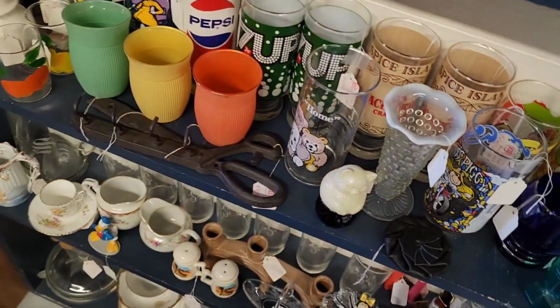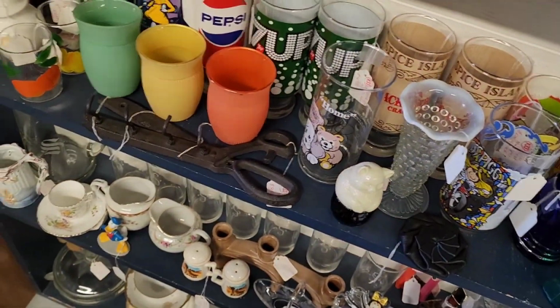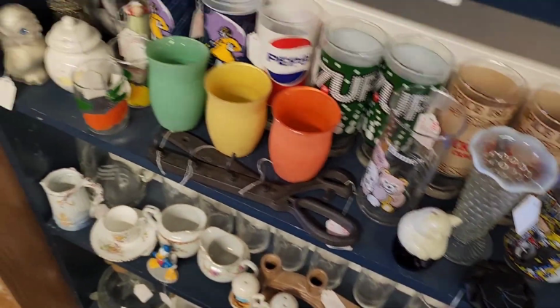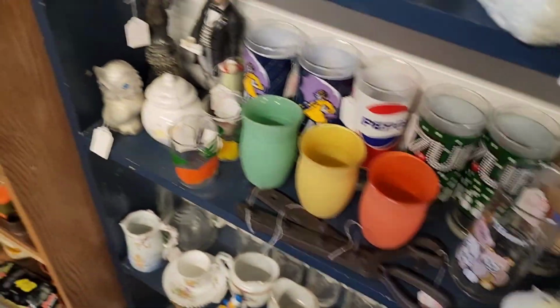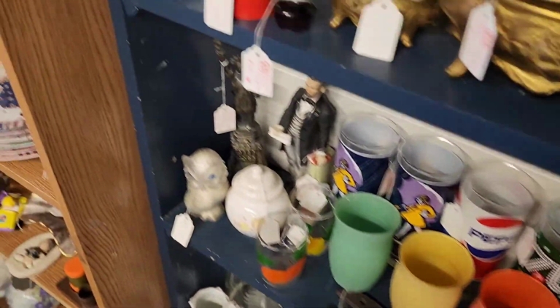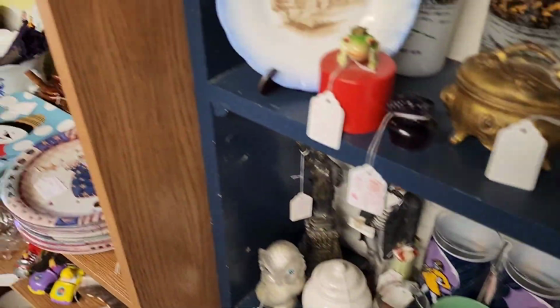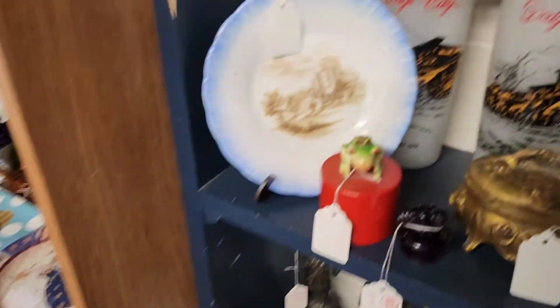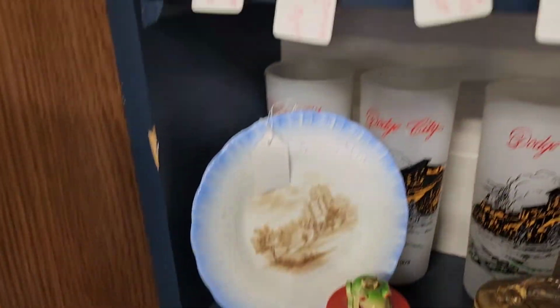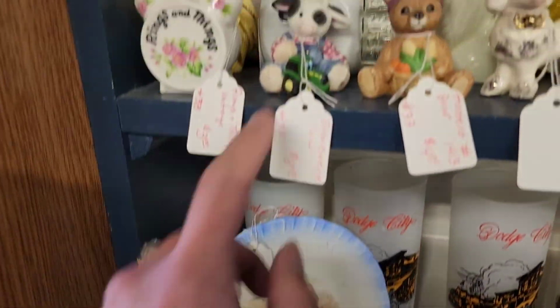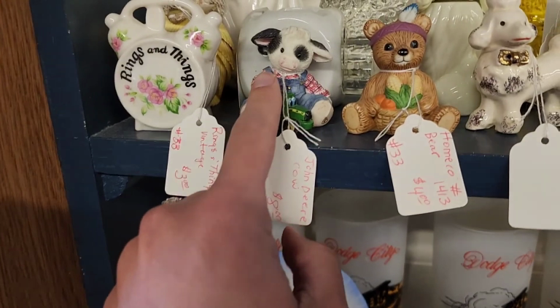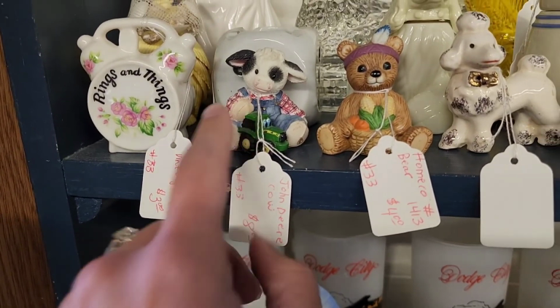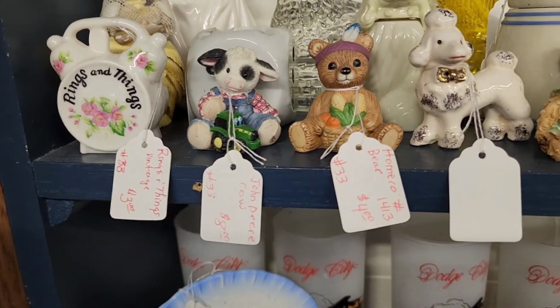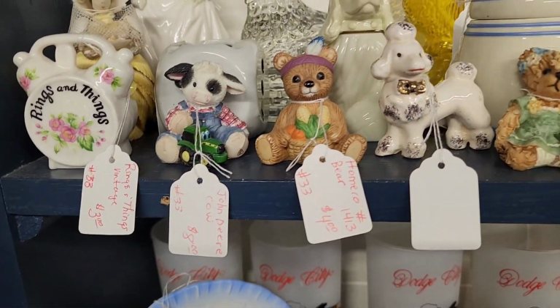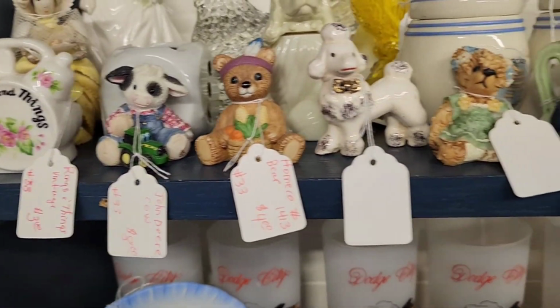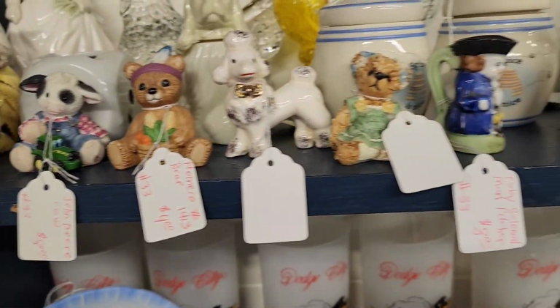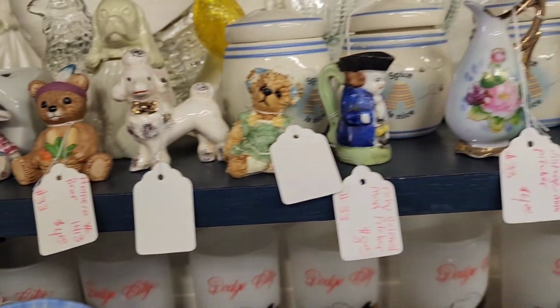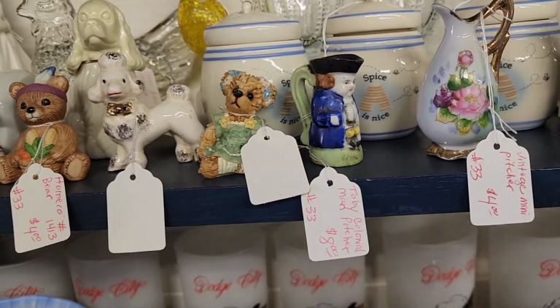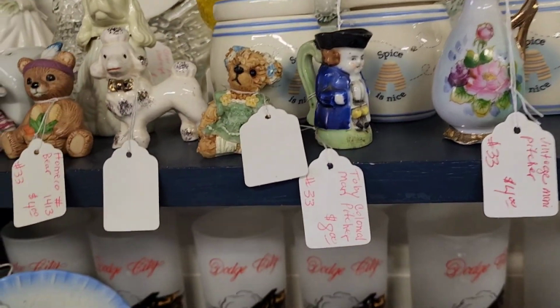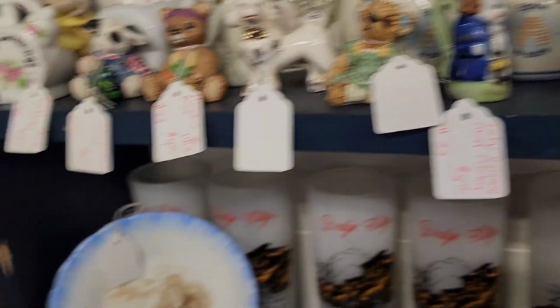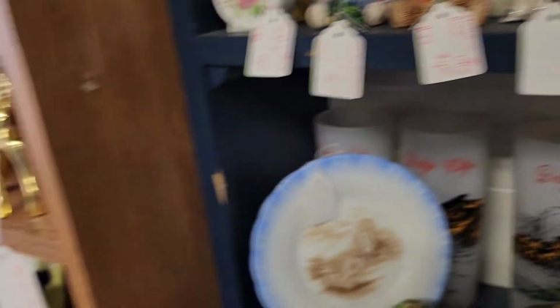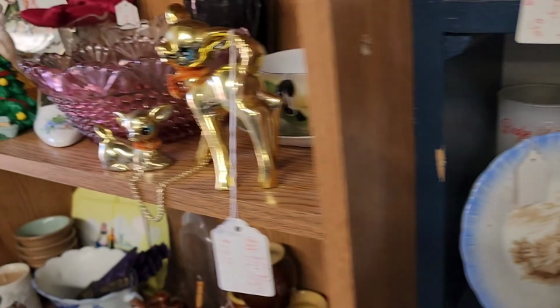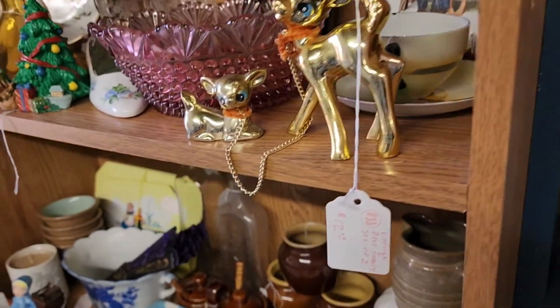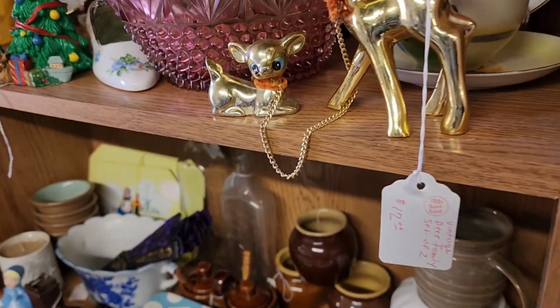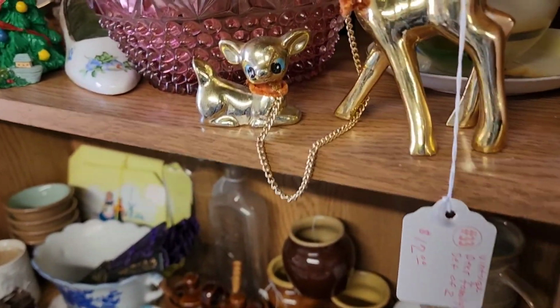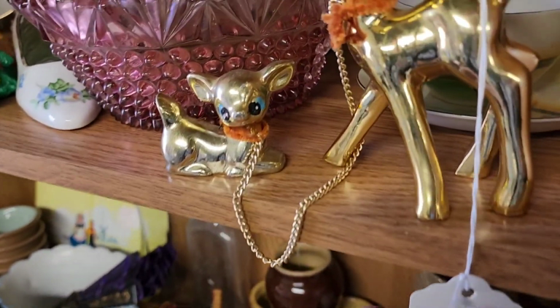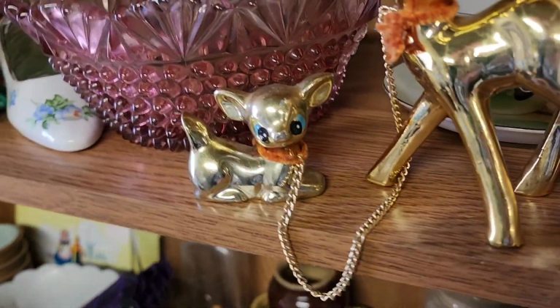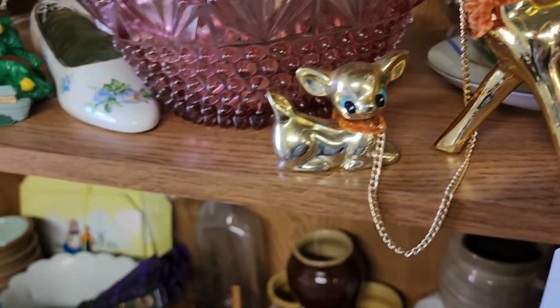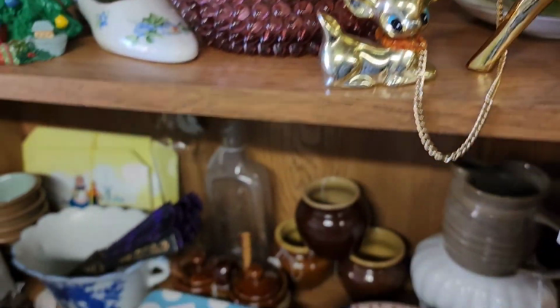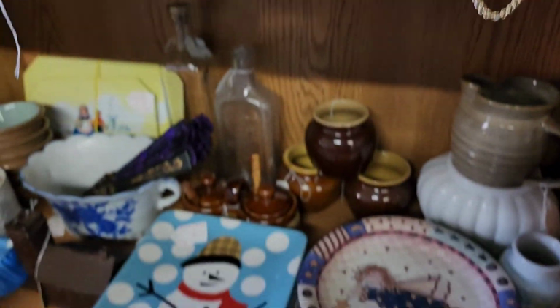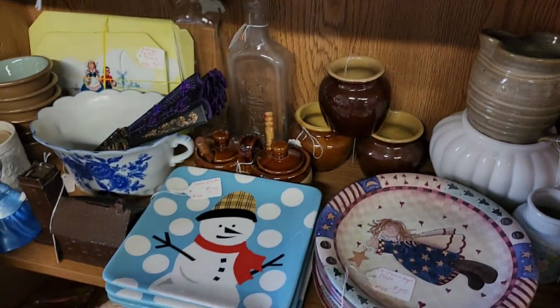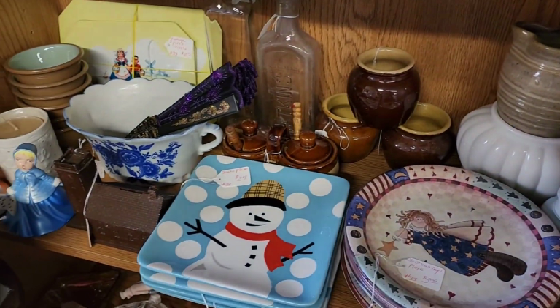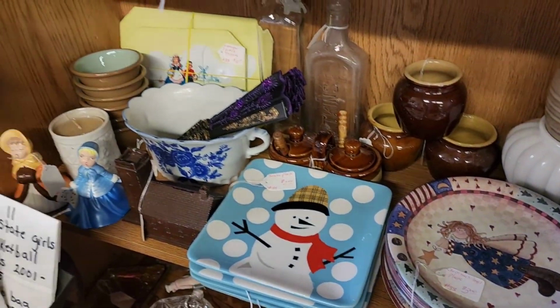I like those Christmas 7-Up cups — I didn't see those before when I was there, only noticed them watching back the video. Twelve dollars on the deer and chained baby deer.